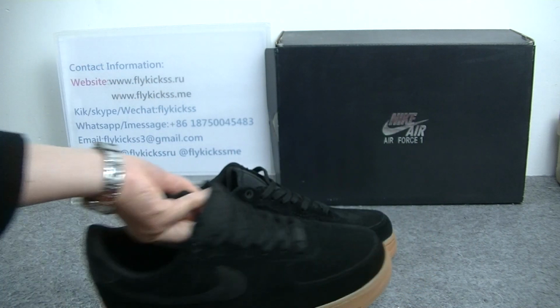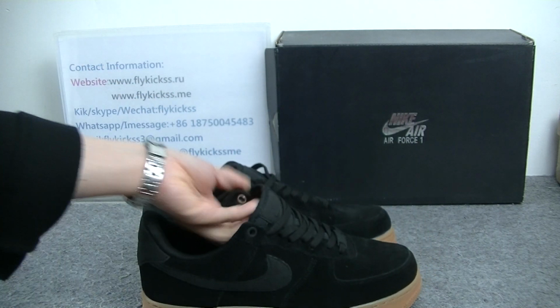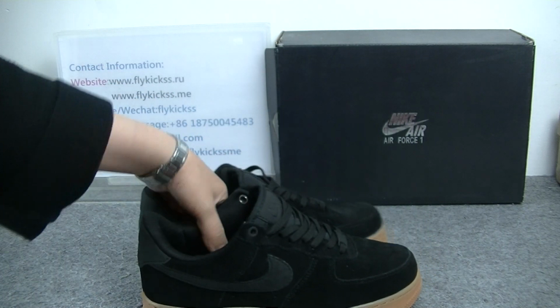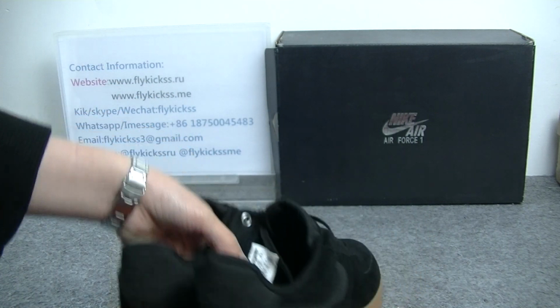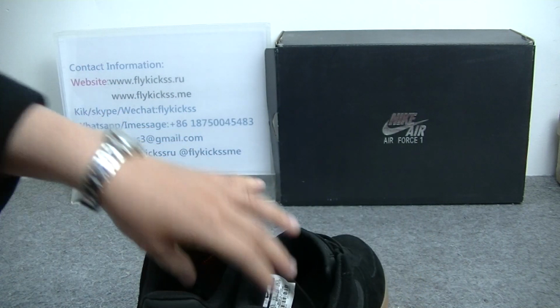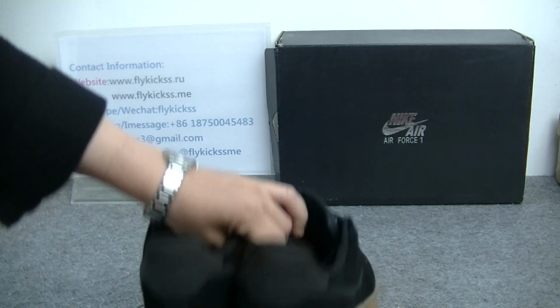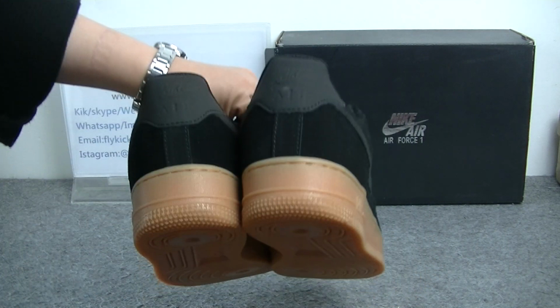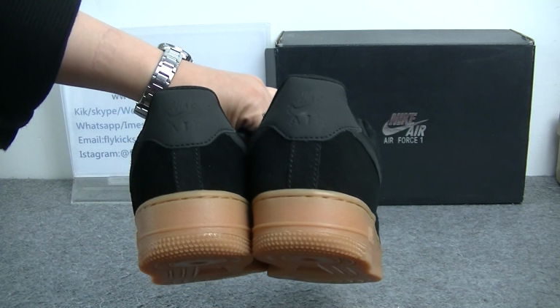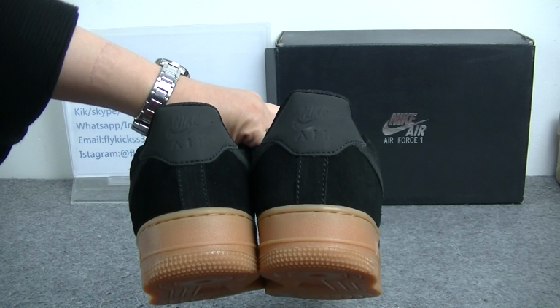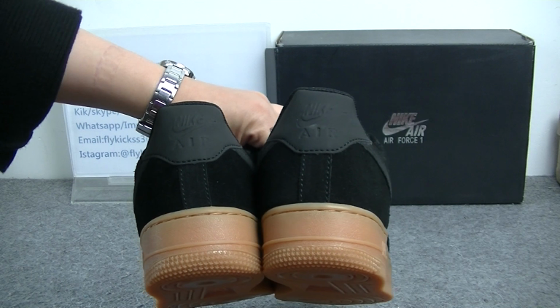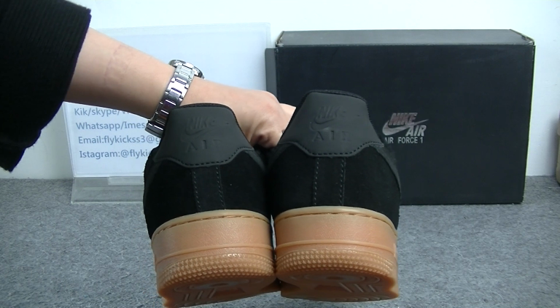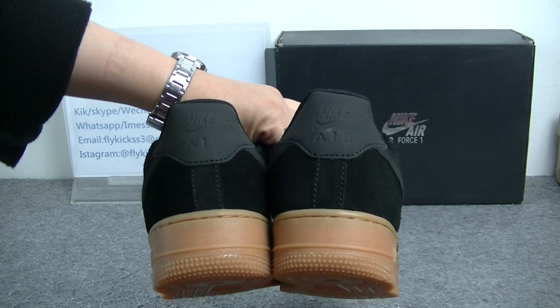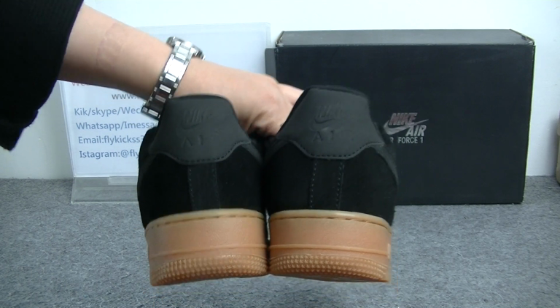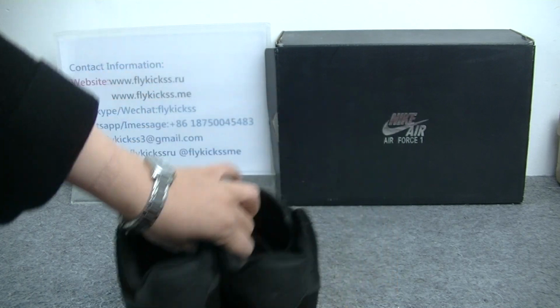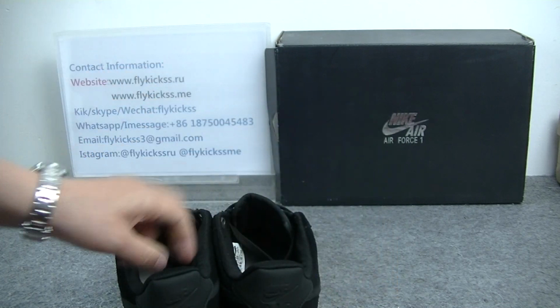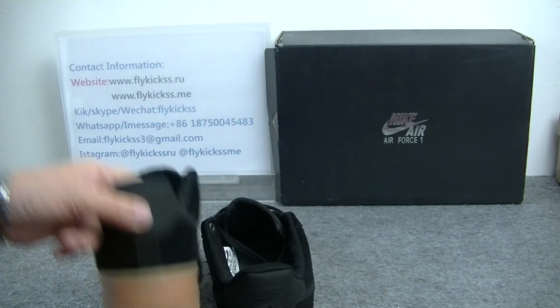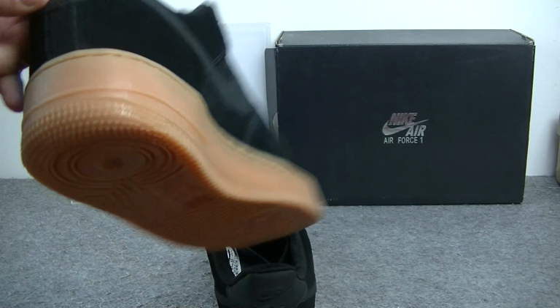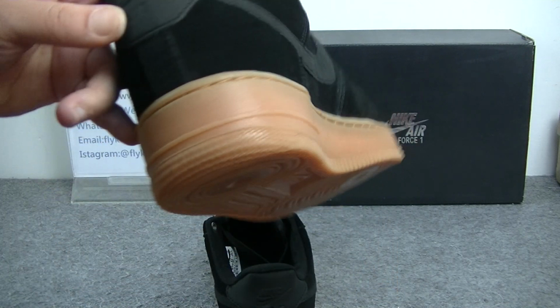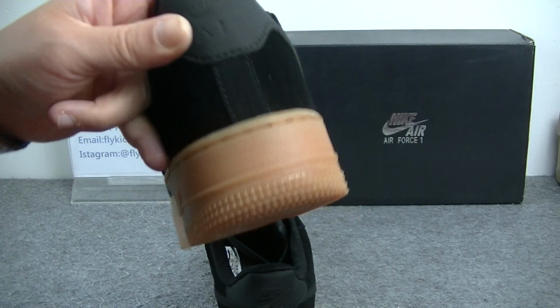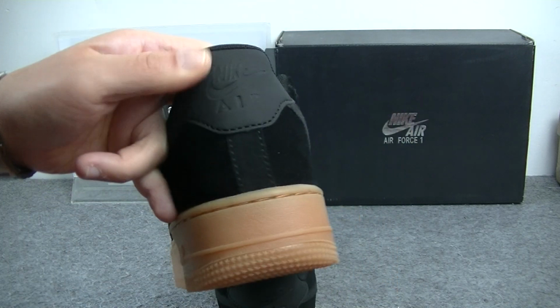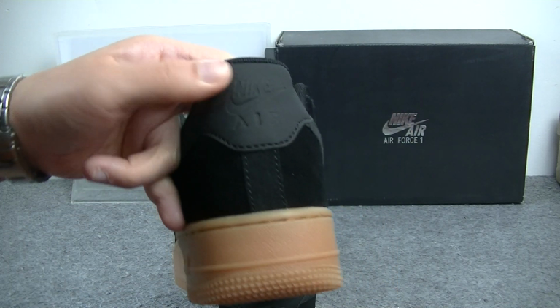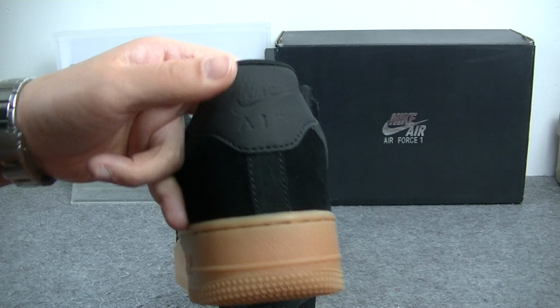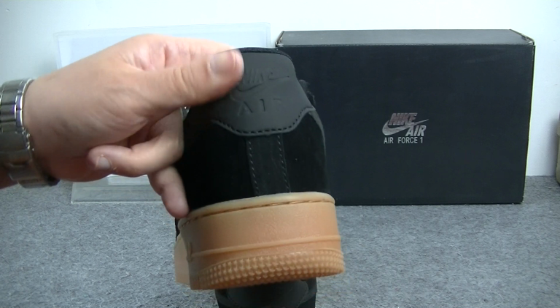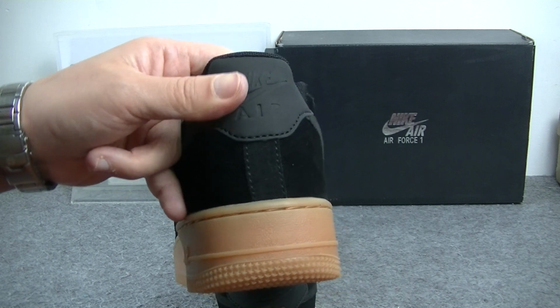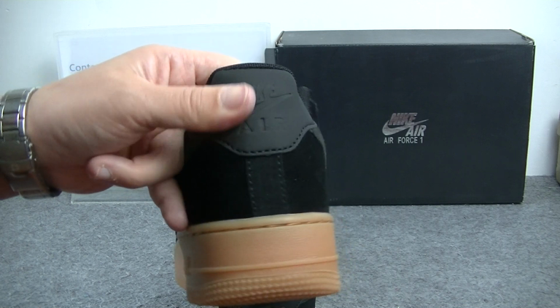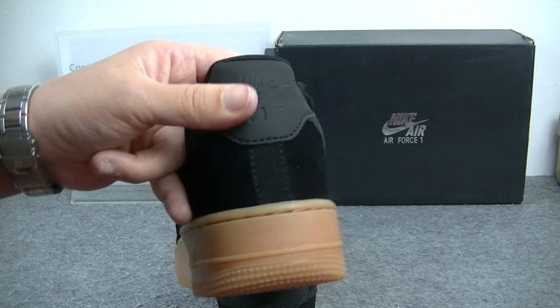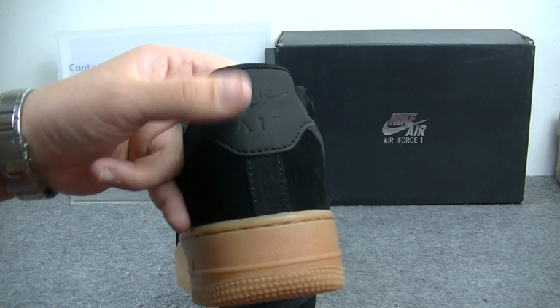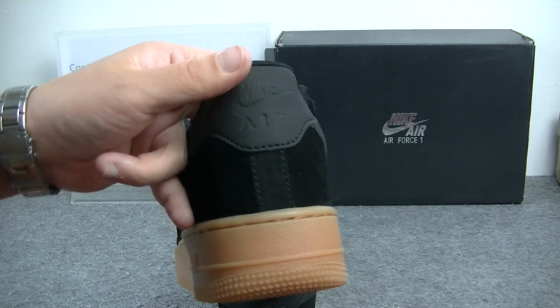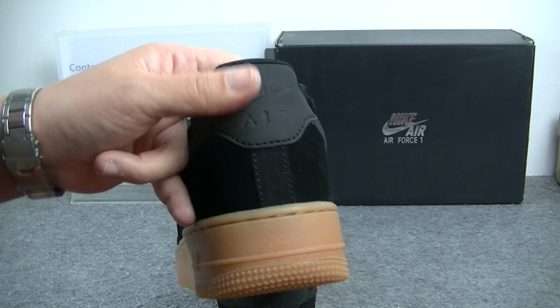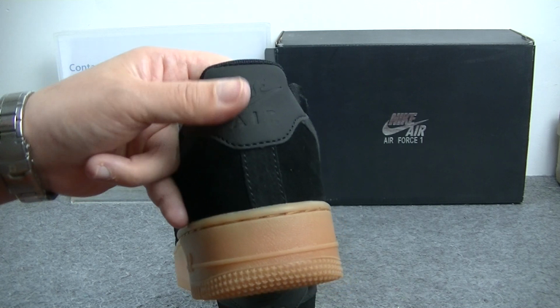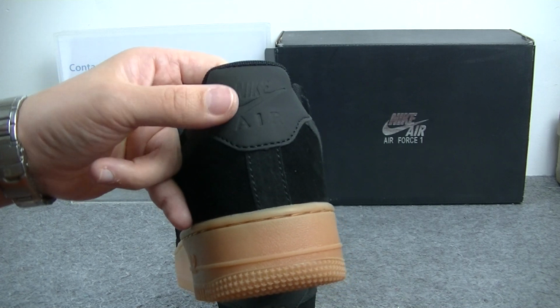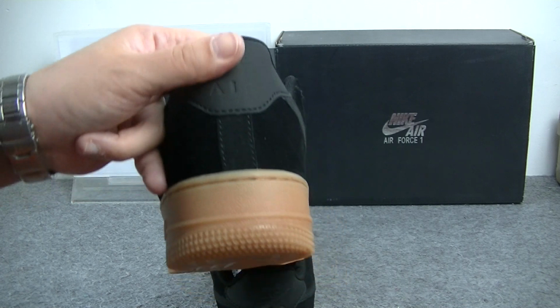And check the shoe's tongue bag. We can get the shoe's tongue bag has the Nike Air logo on it. This material is very special — the surface is more smooth.